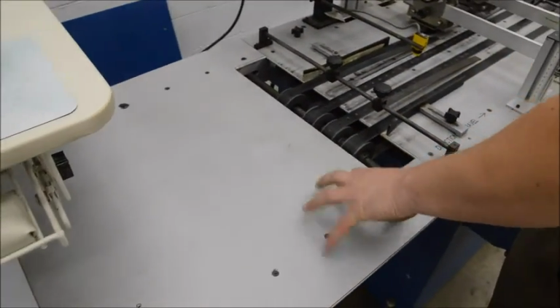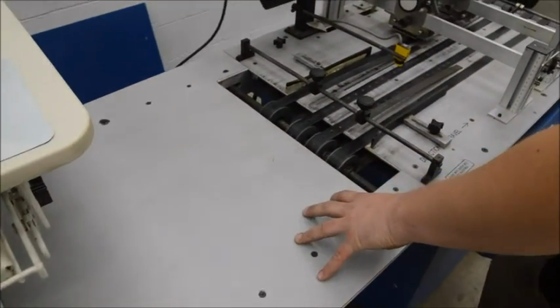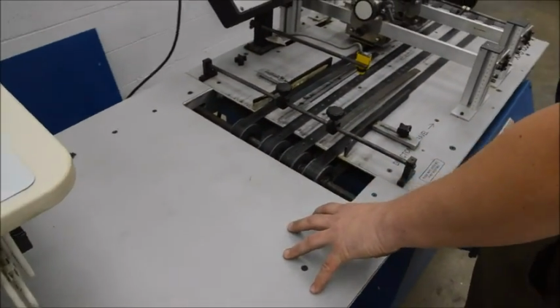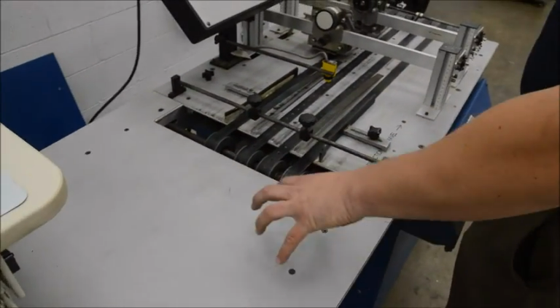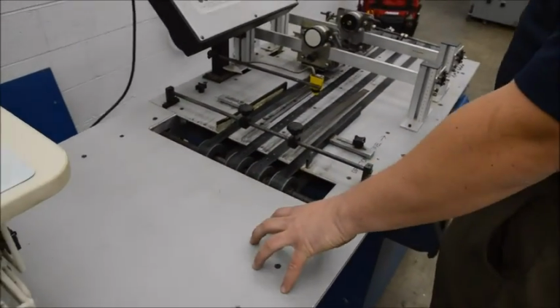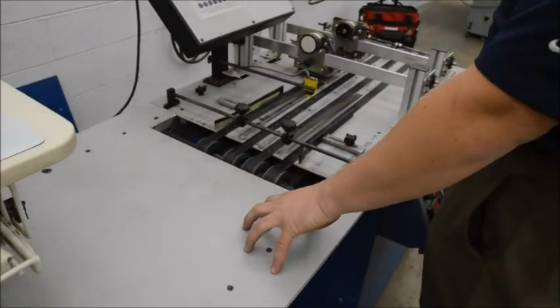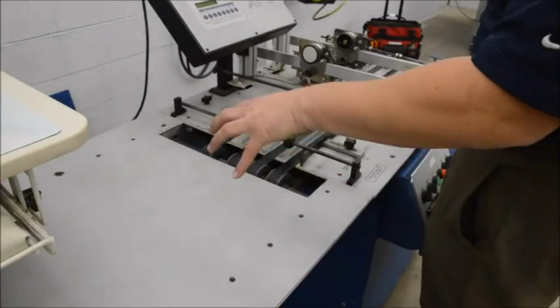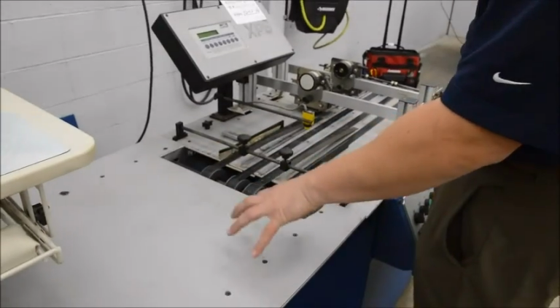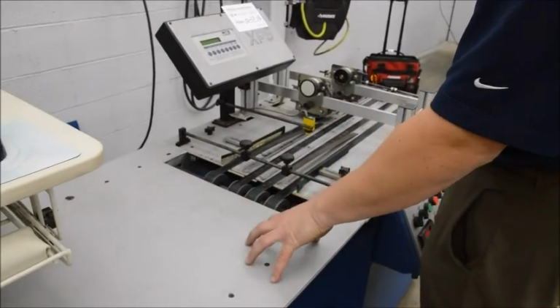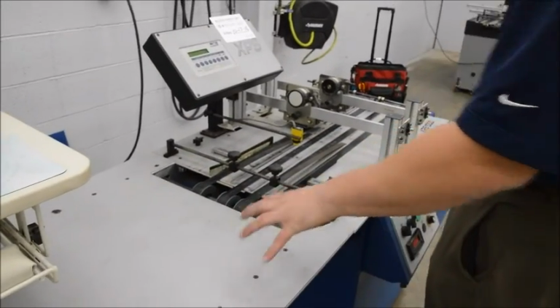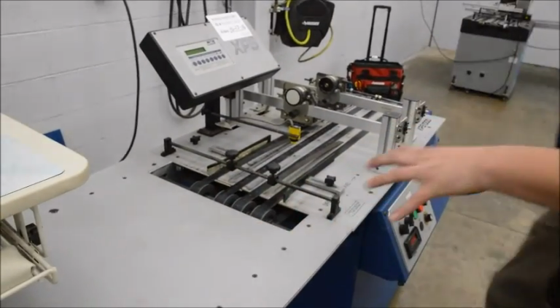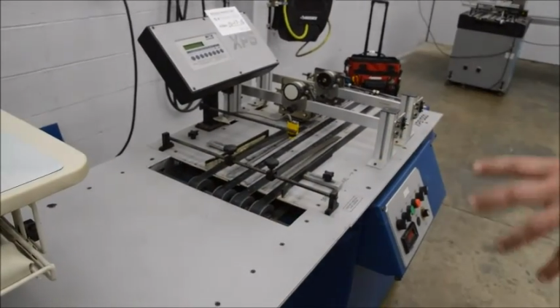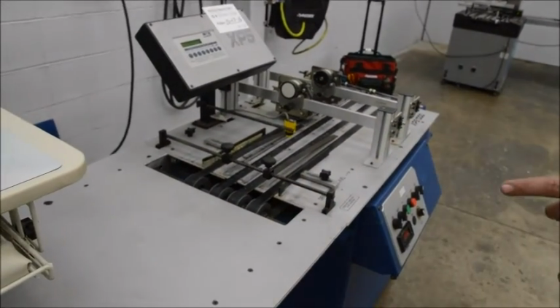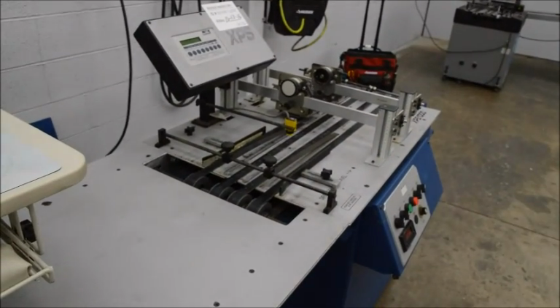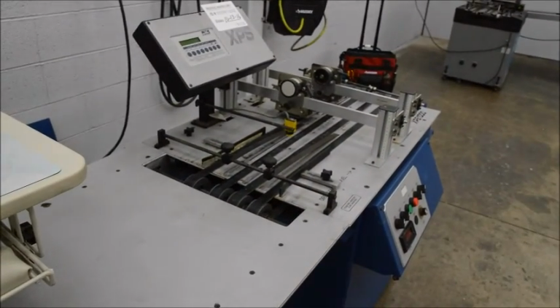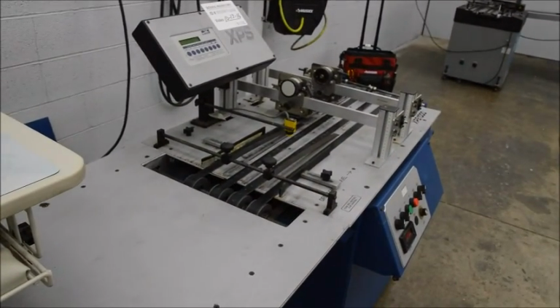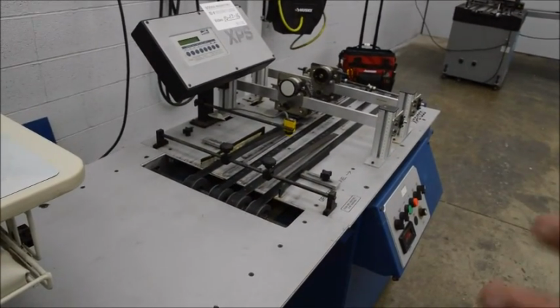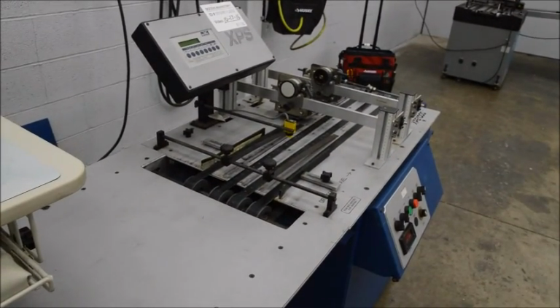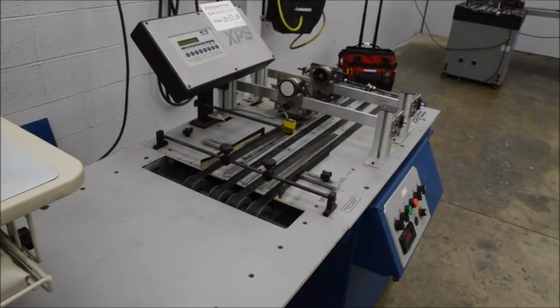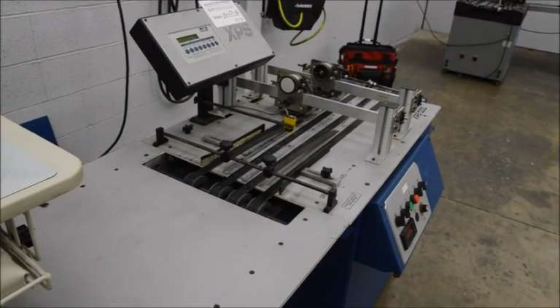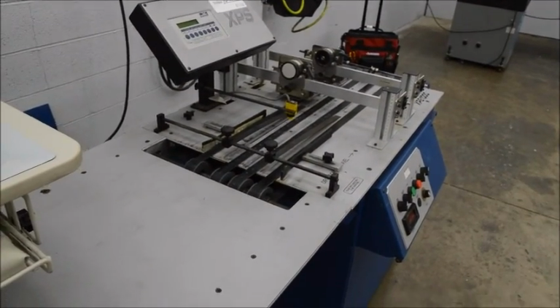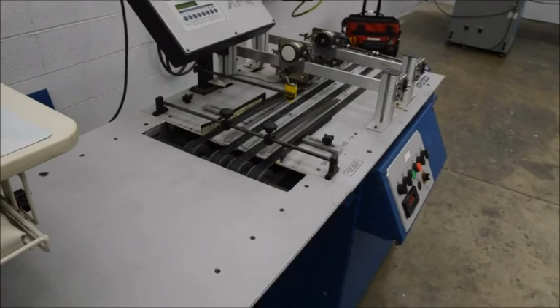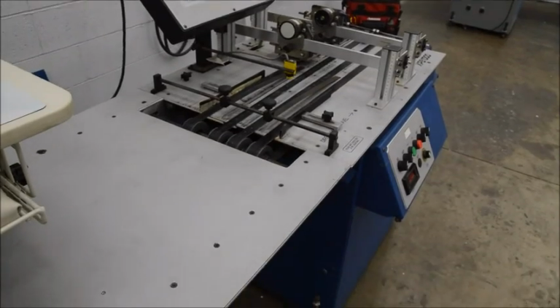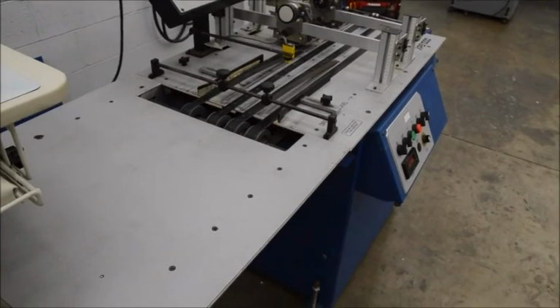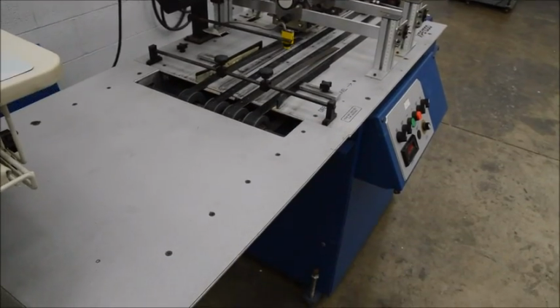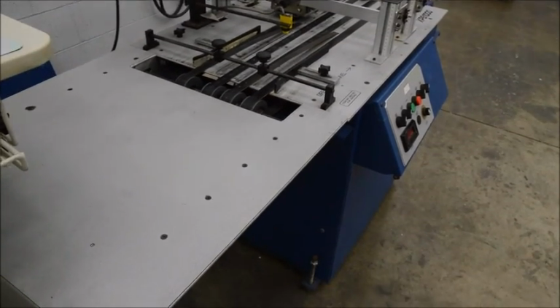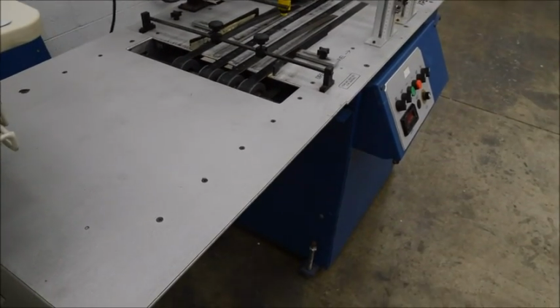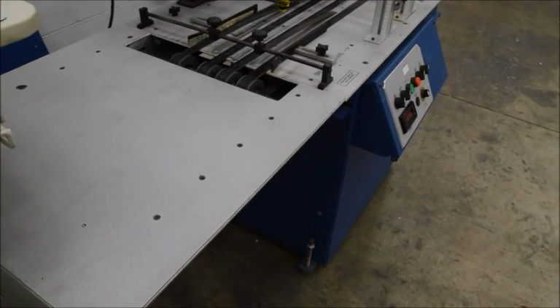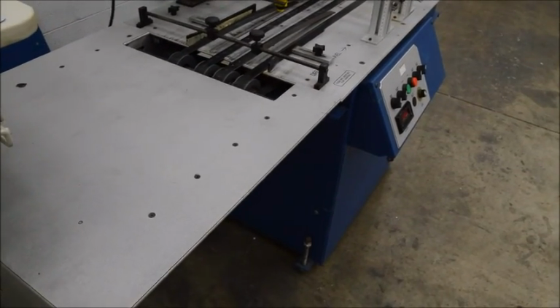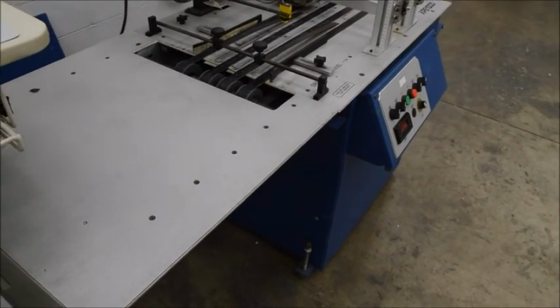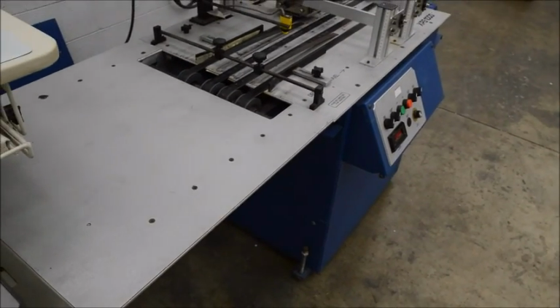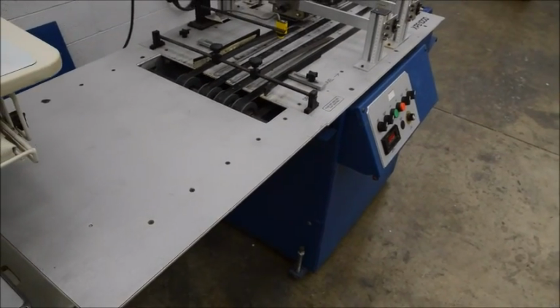A feeder is not included because I'm not sure if the buyer already has one, but if you need a feeder, we have a couple in this auction and there are always feeders available on our website bogsequipment.com — we have 10 or 12 in stock right now in different sizes.